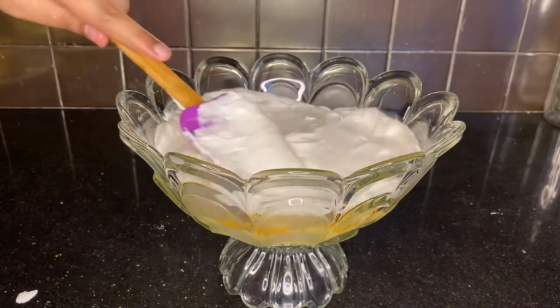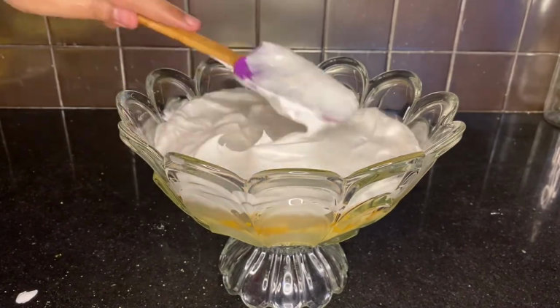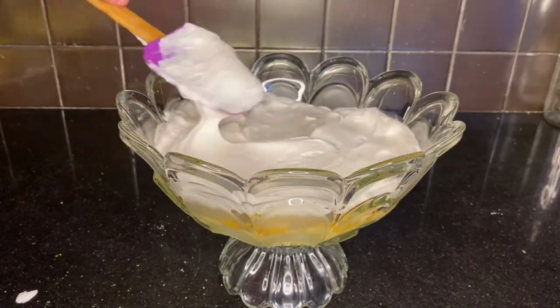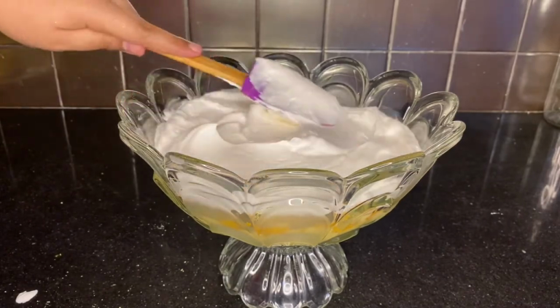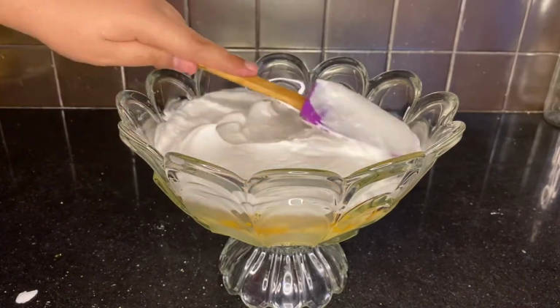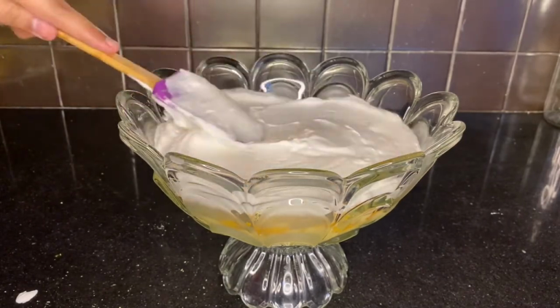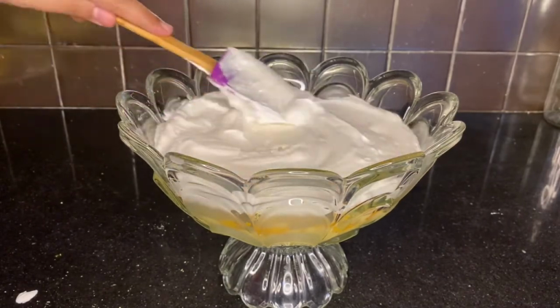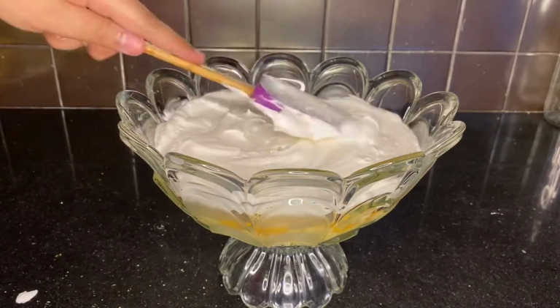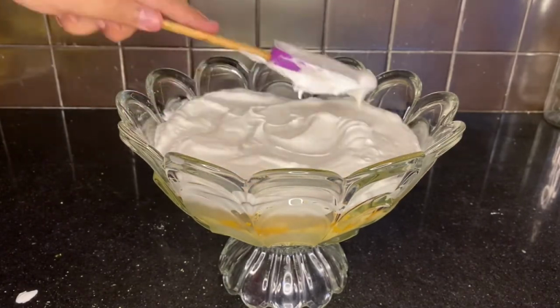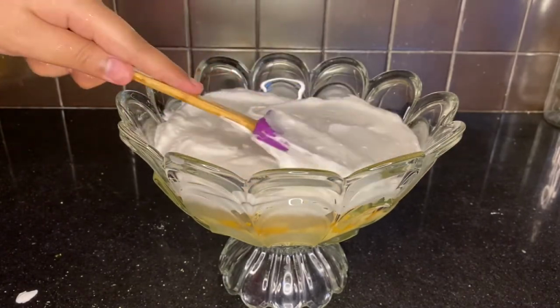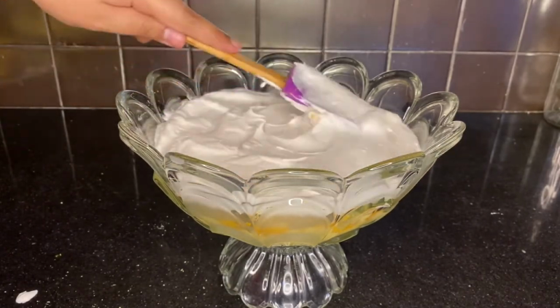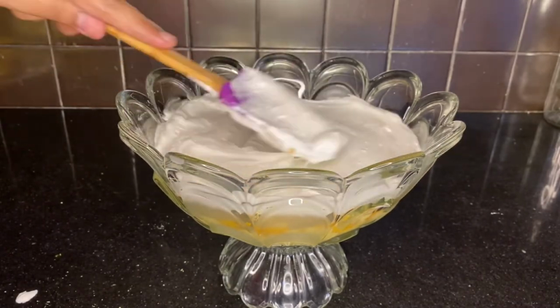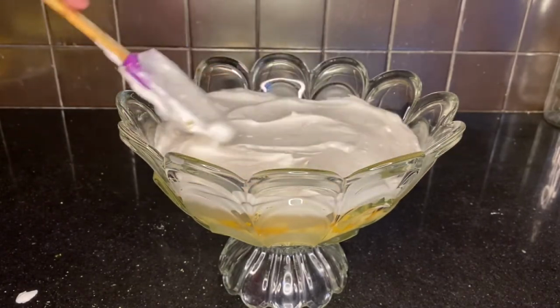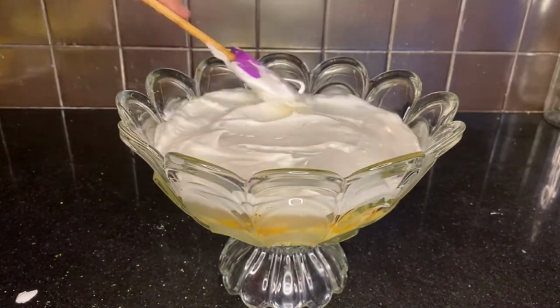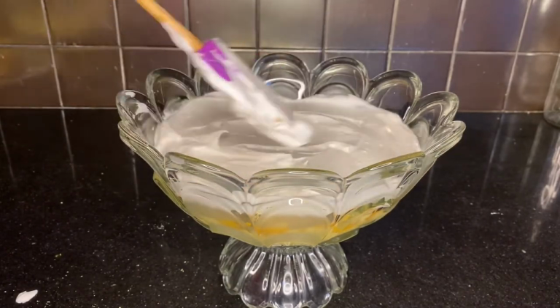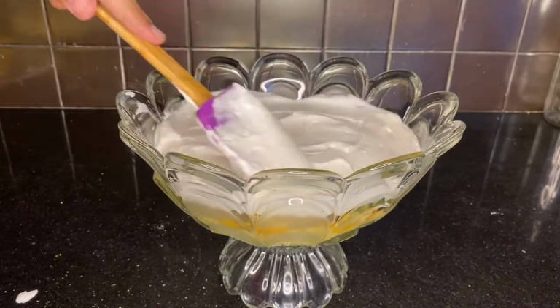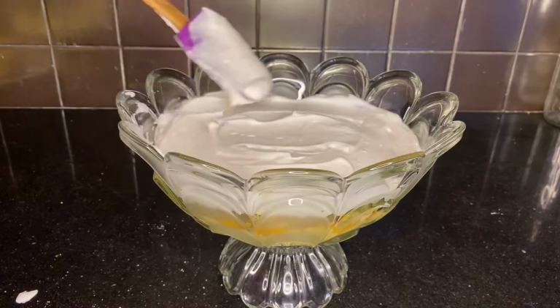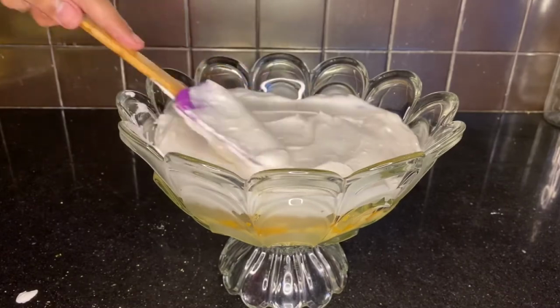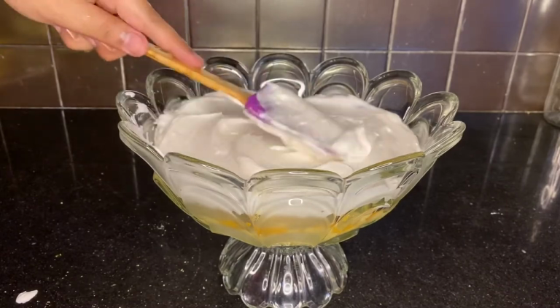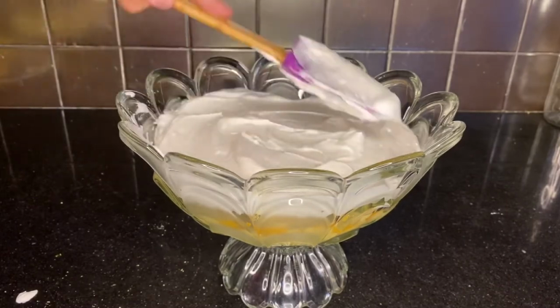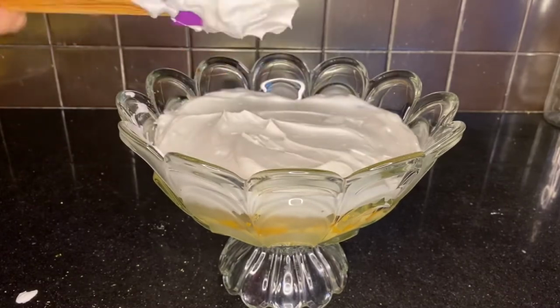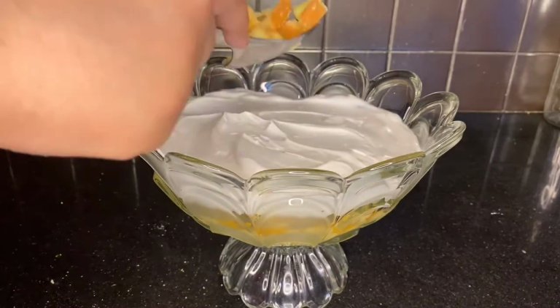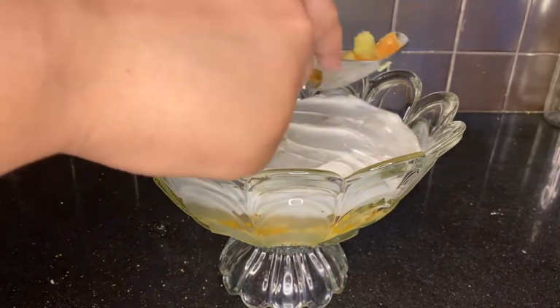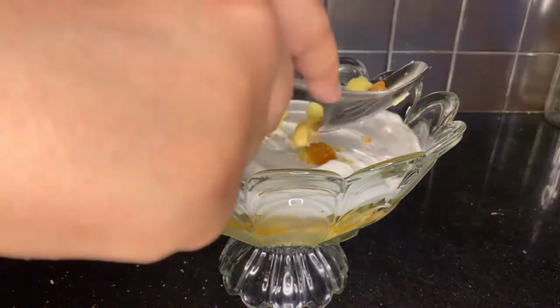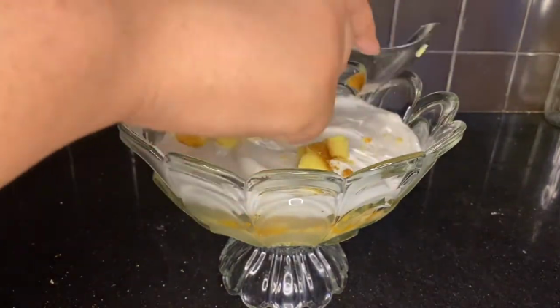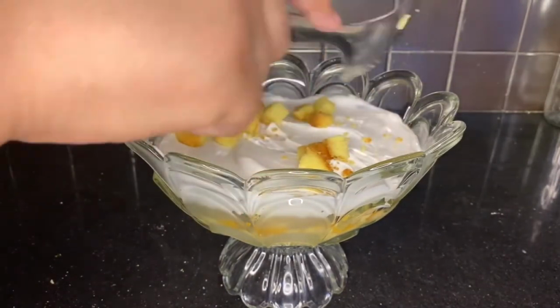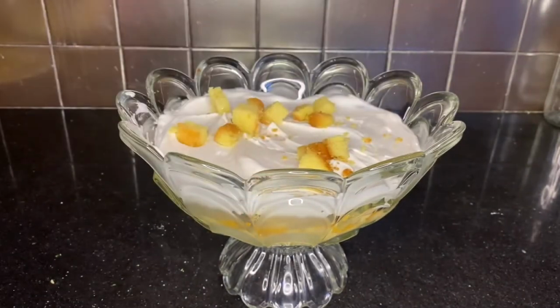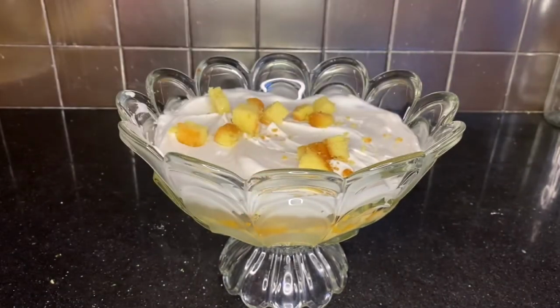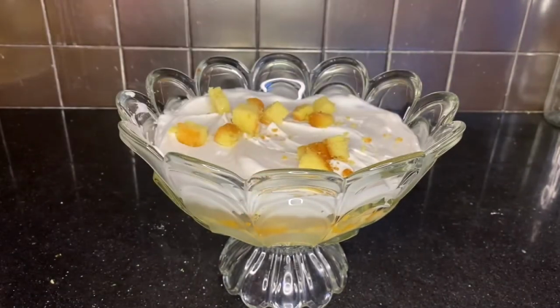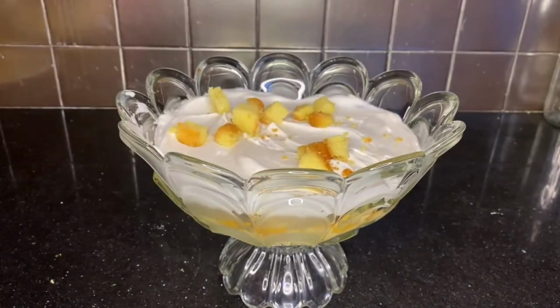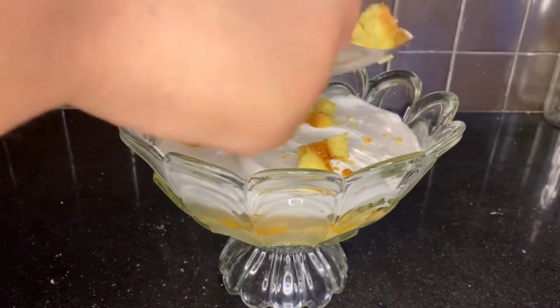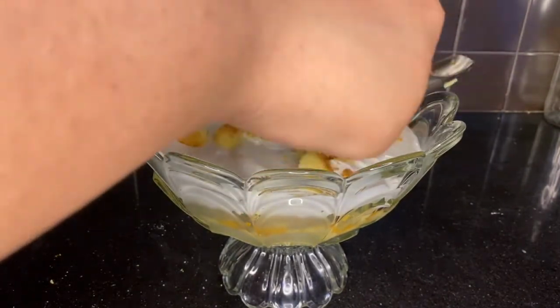Oh my god, this video — I'm editing it later. I made it first but now I'm craving this mango trifle all over again. I think I'll have to make it again!